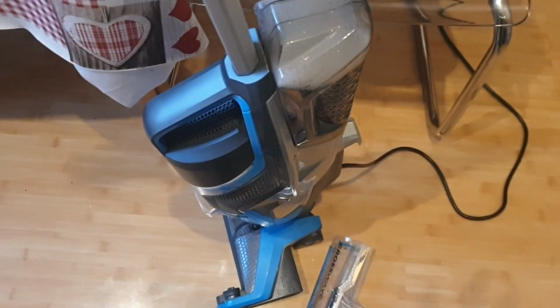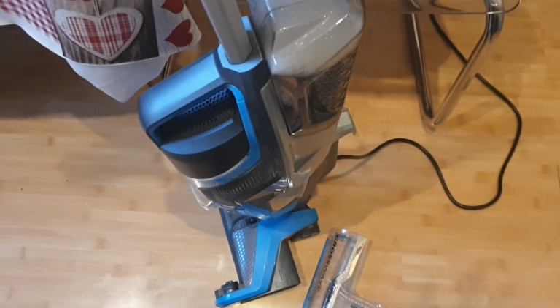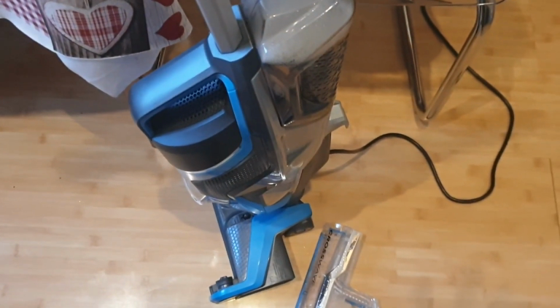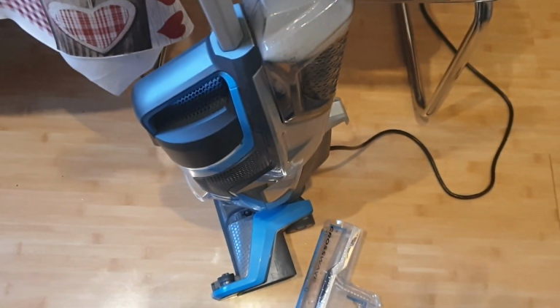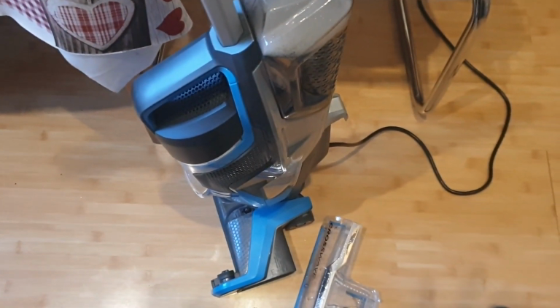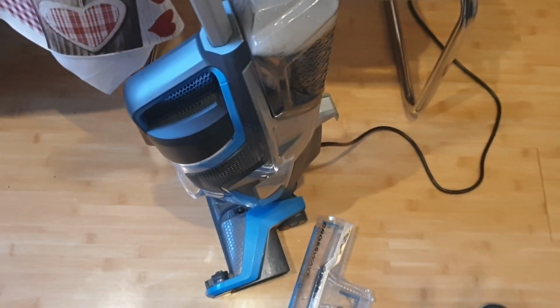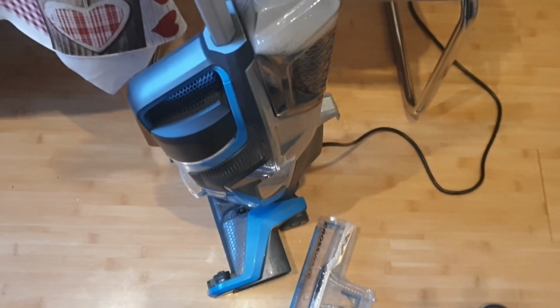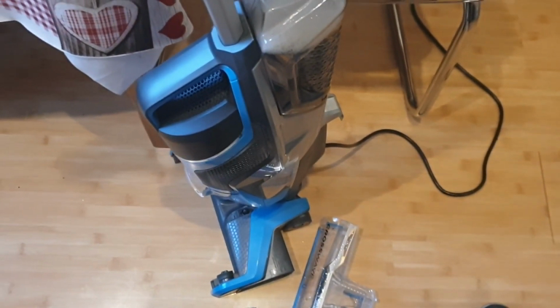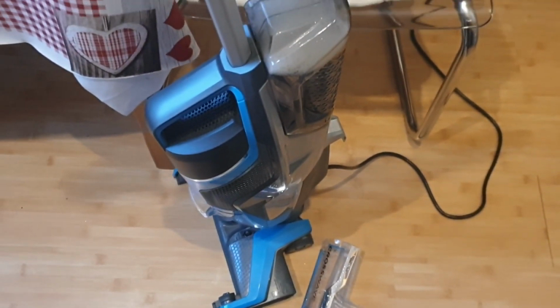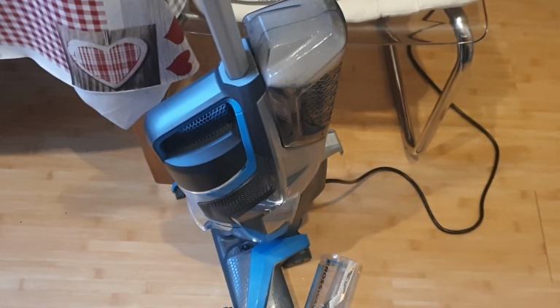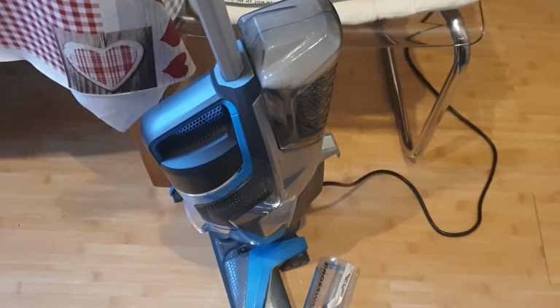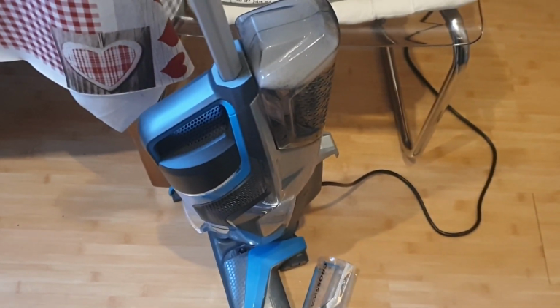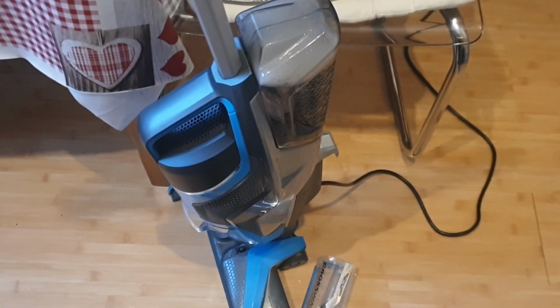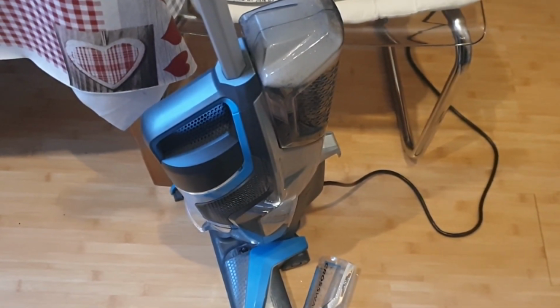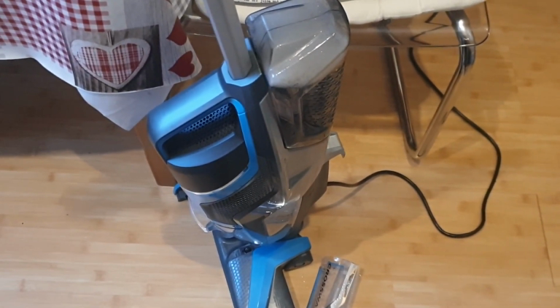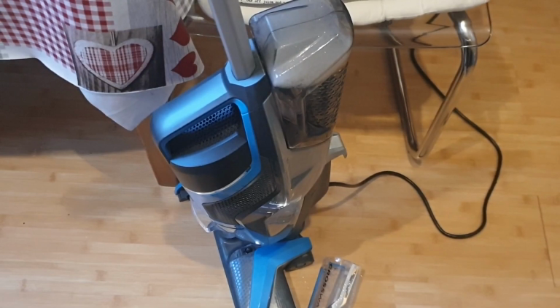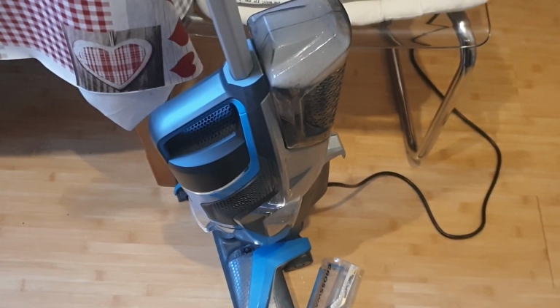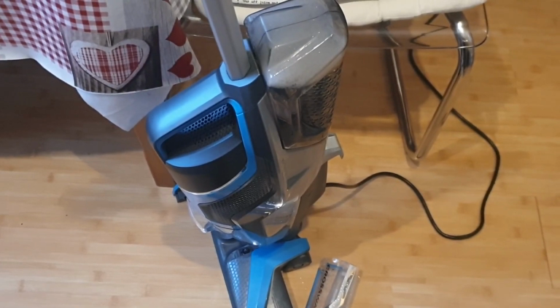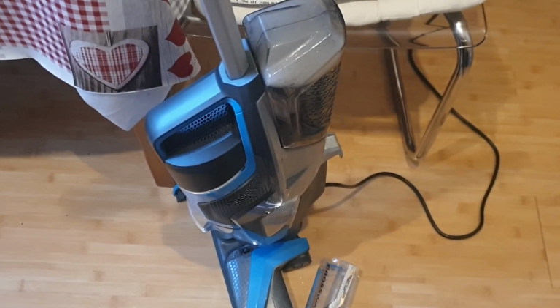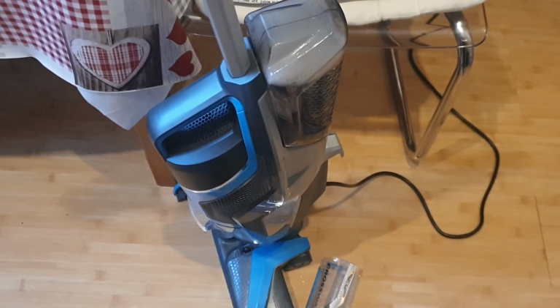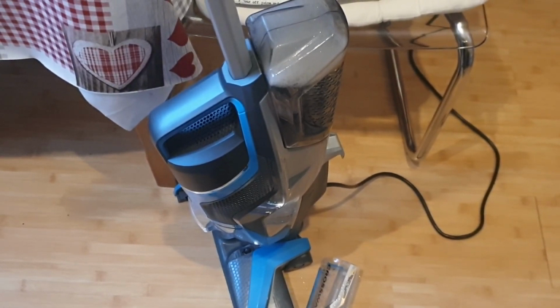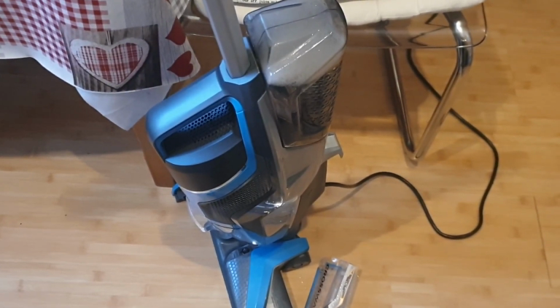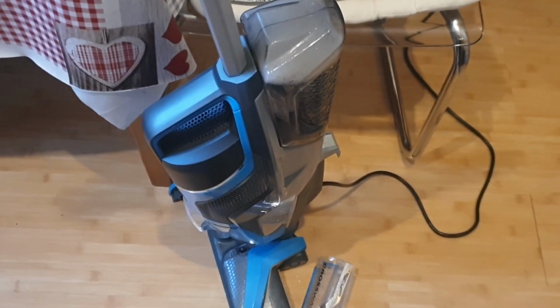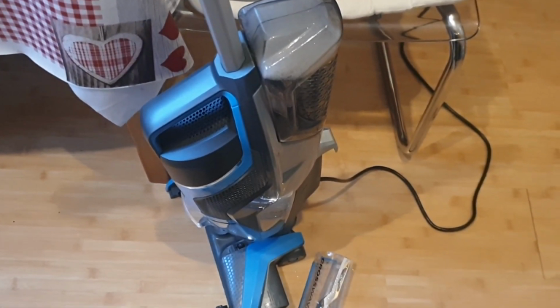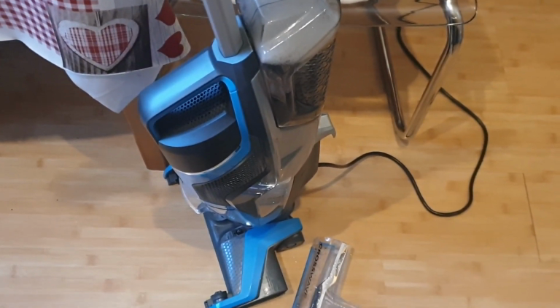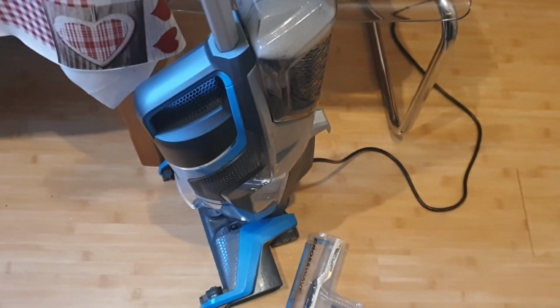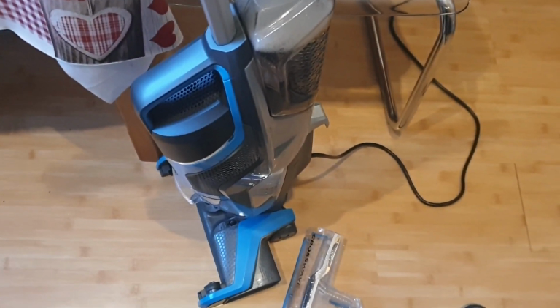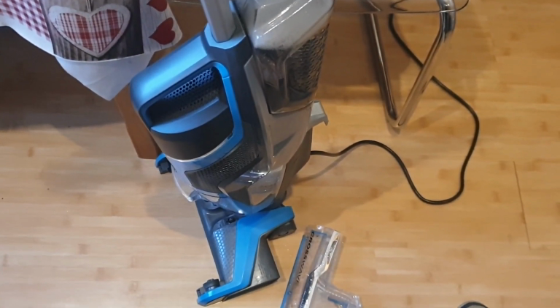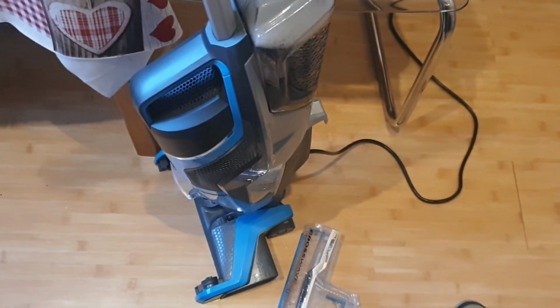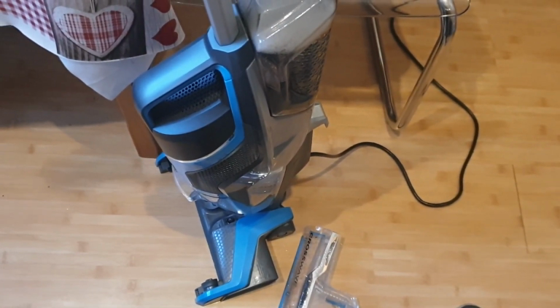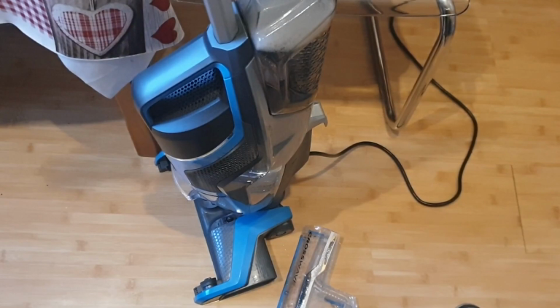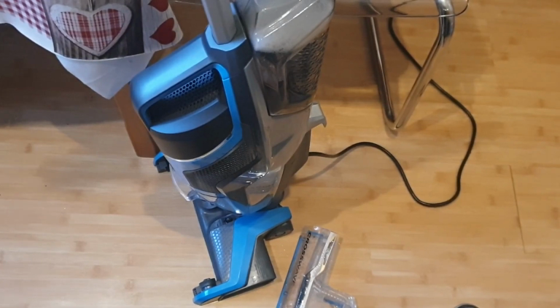Затягивается вся вода. Моет очень чисто. Ну, конечно, углы не совсем идеально — не всё вымывается. Но ничего, я прохожу вручную — плинтуса и углы. В общем, я довольна пока.